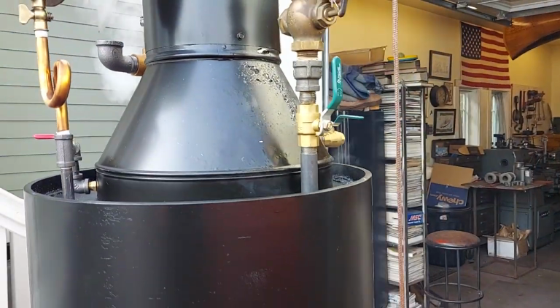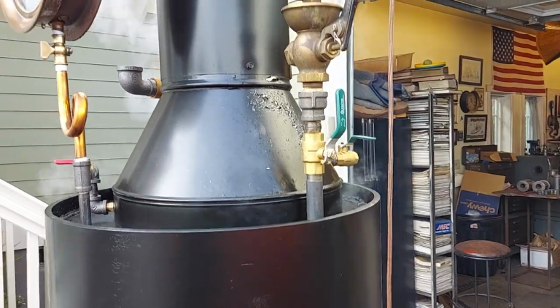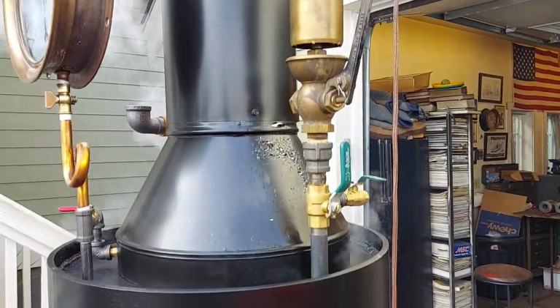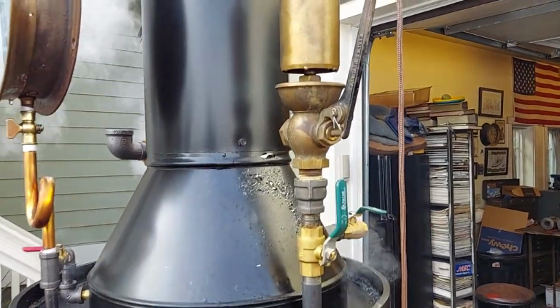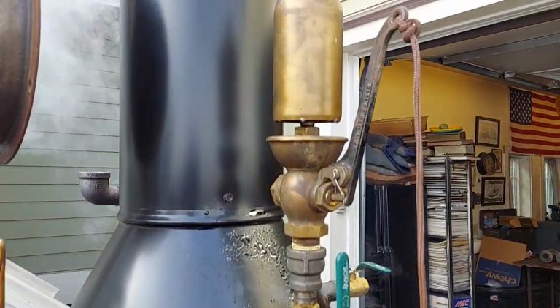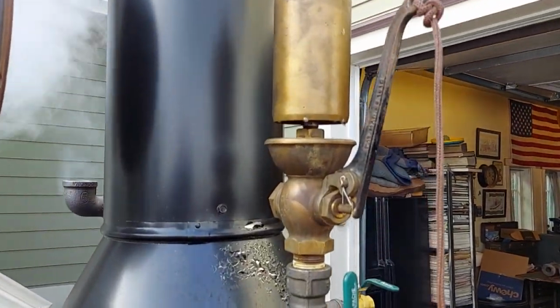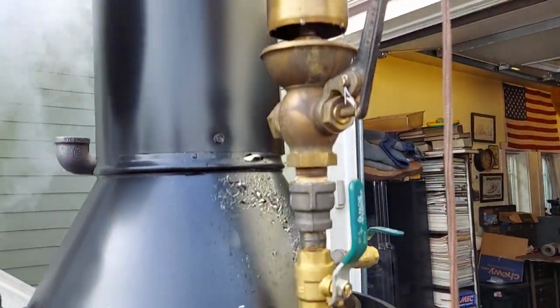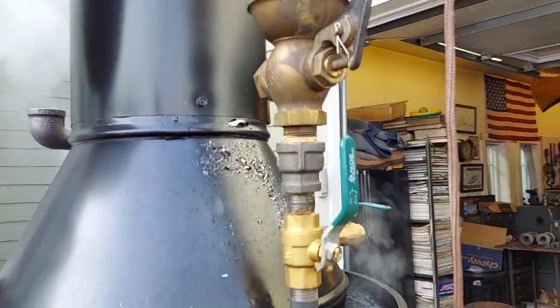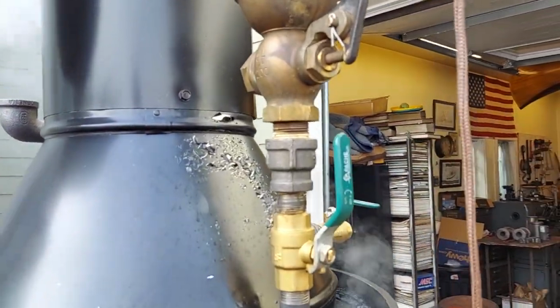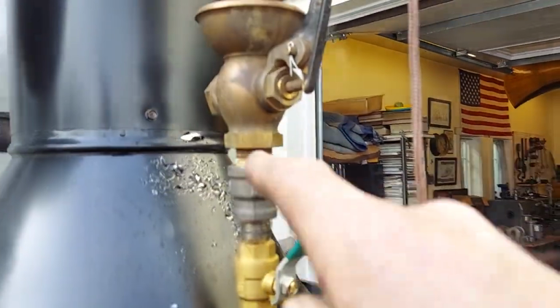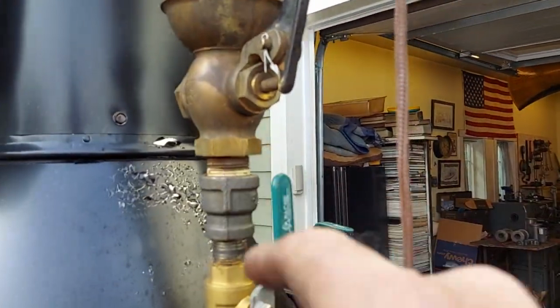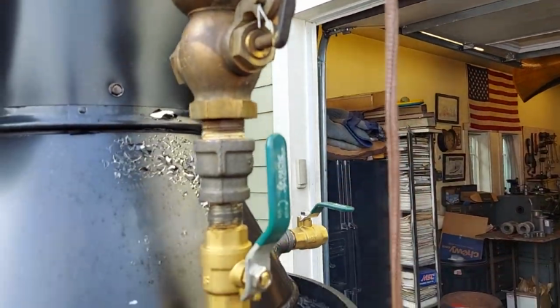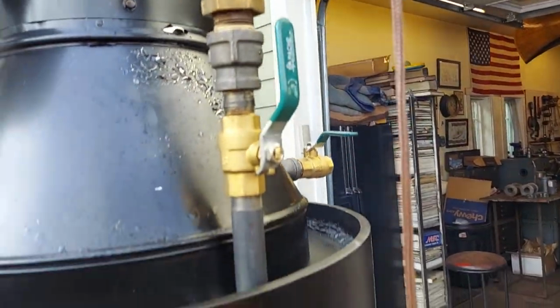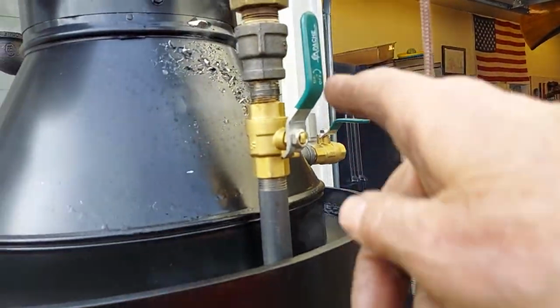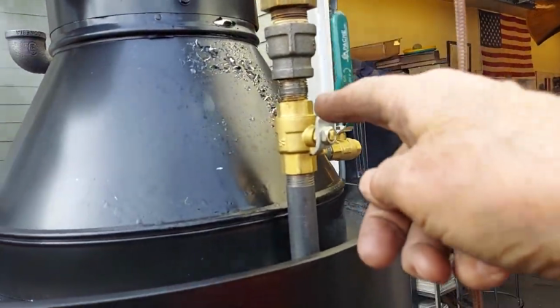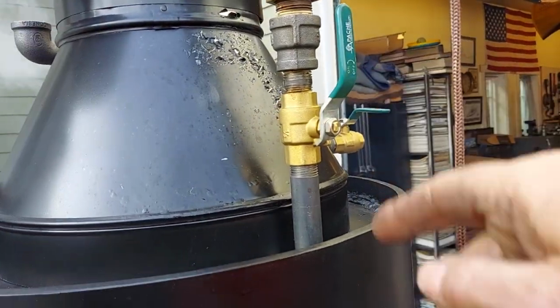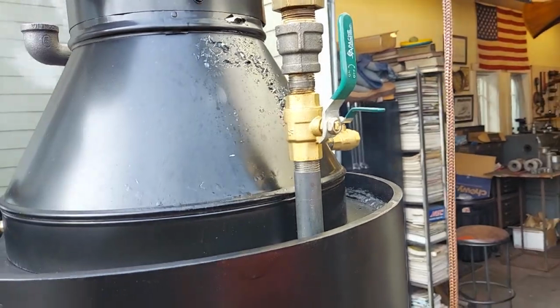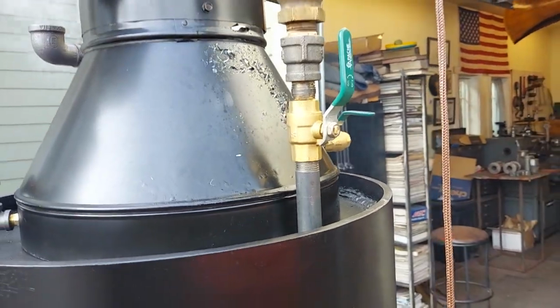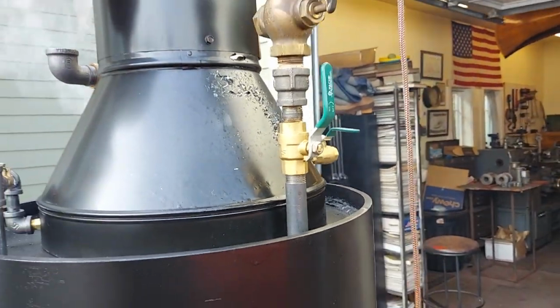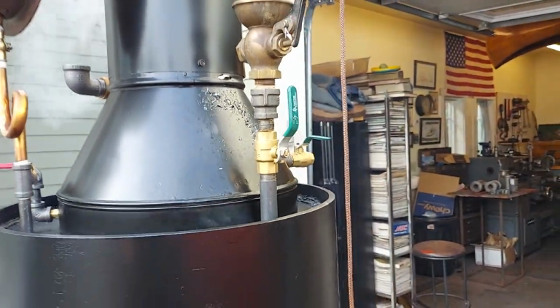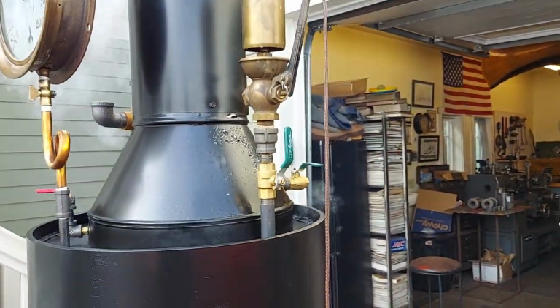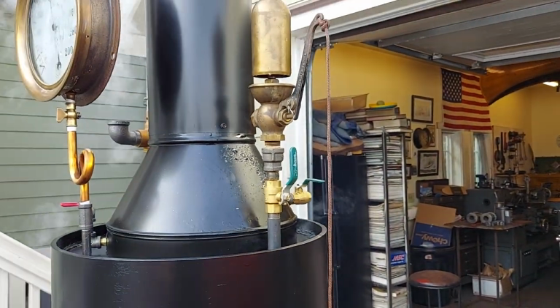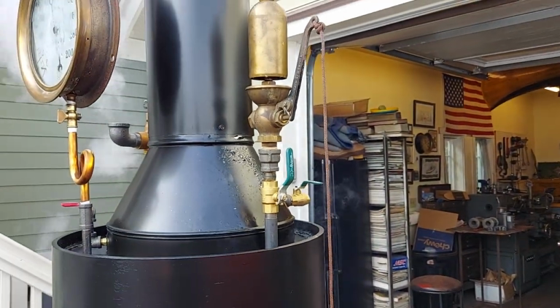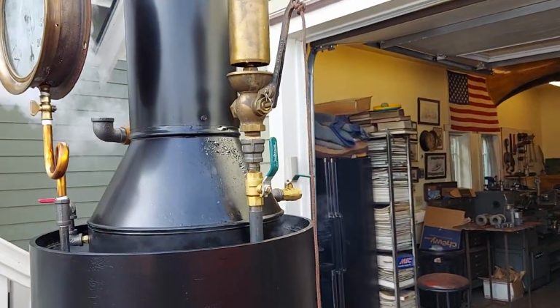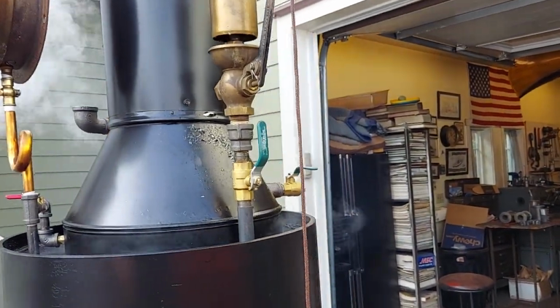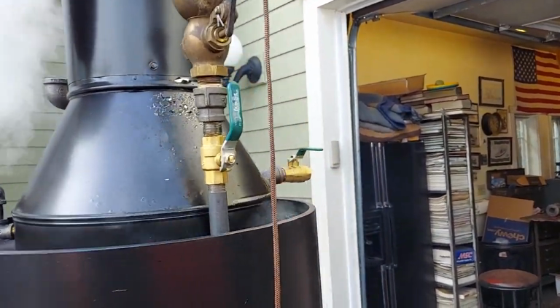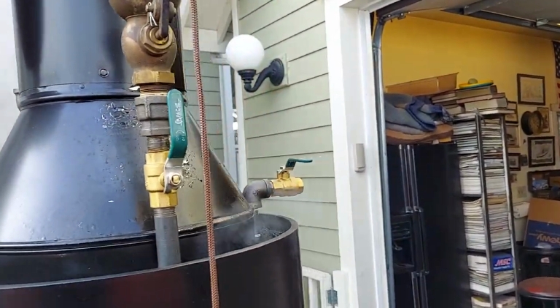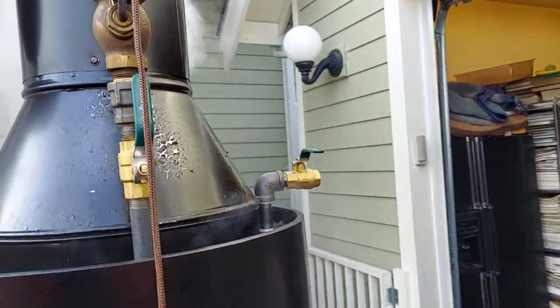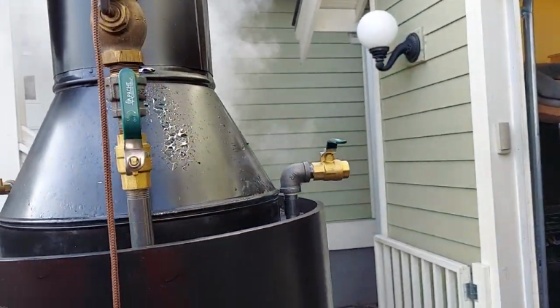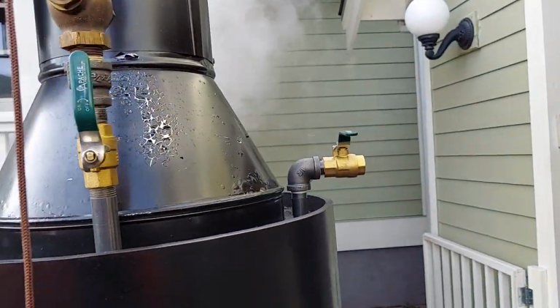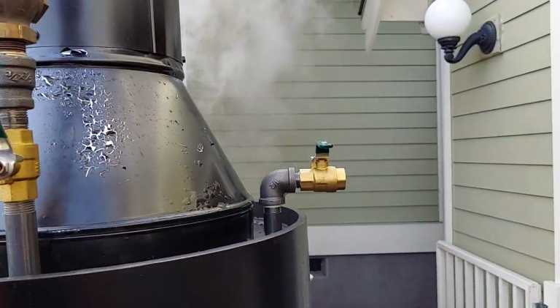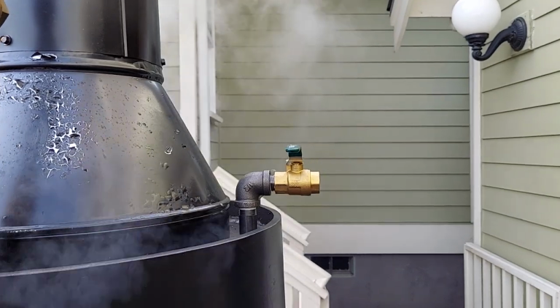This whistle was leaking at the valve, but now it's under full pressure and the valve is on, so I think it's good. I might leave that valve, just because it does leak when it's cold.